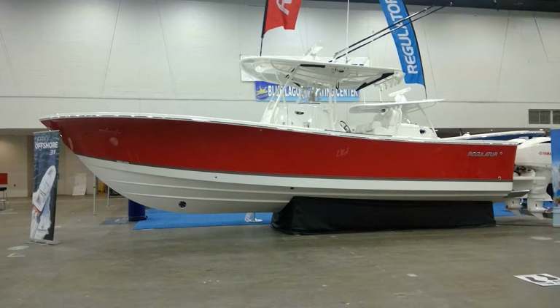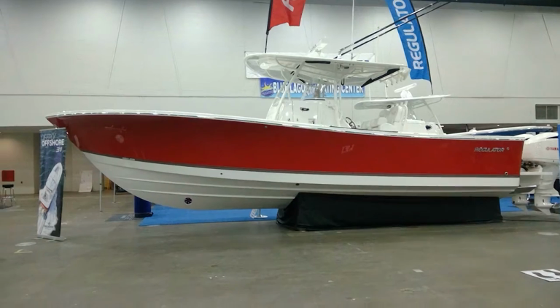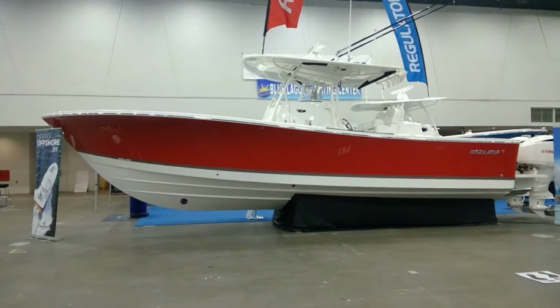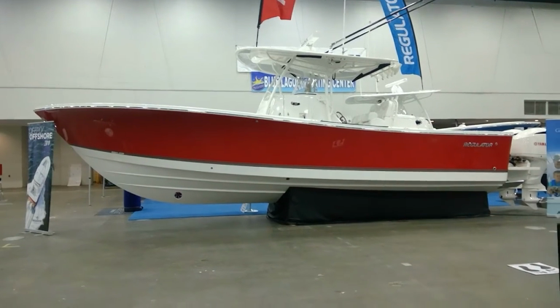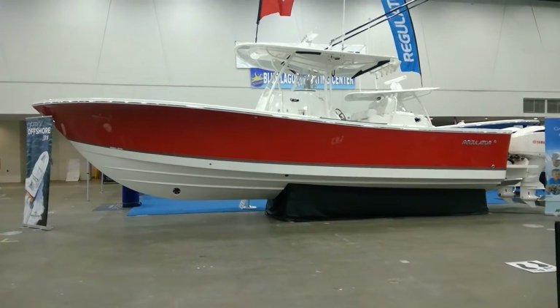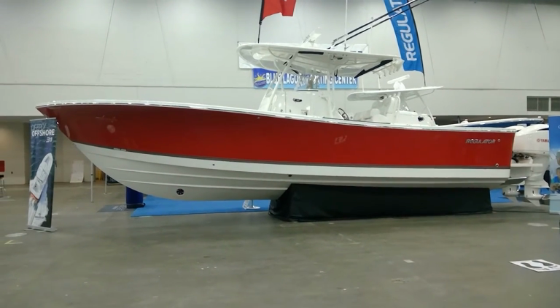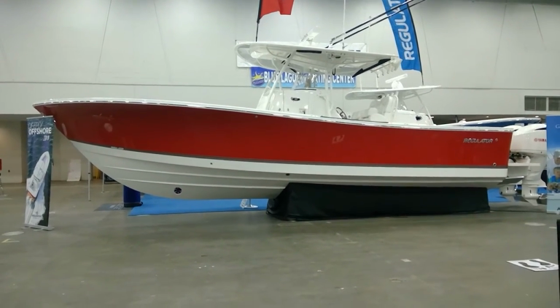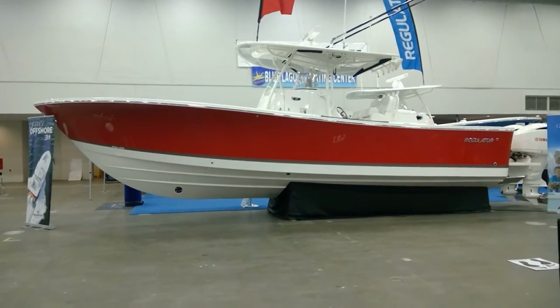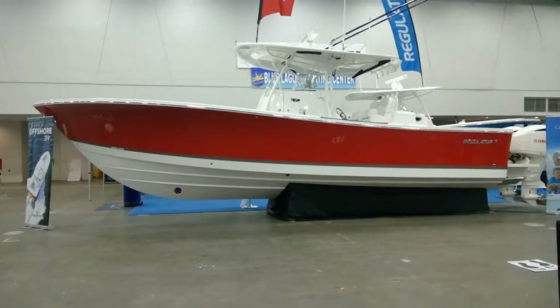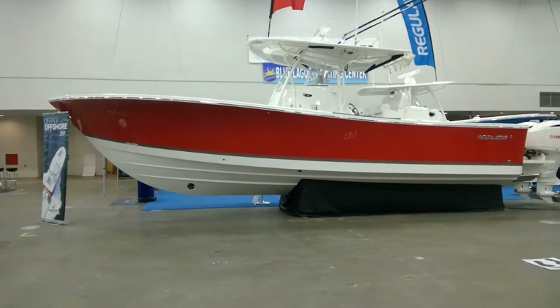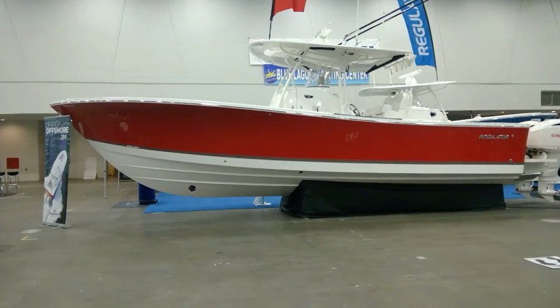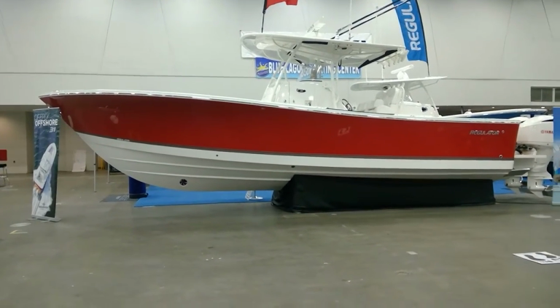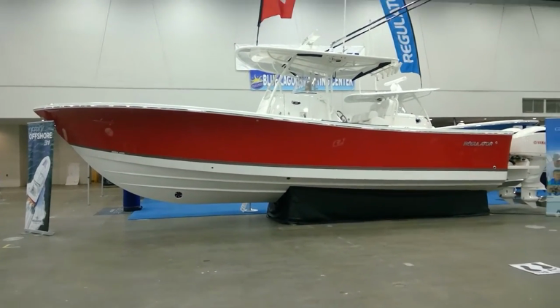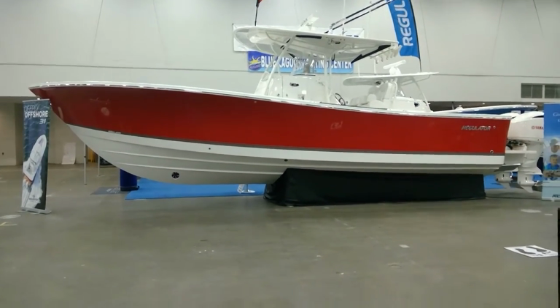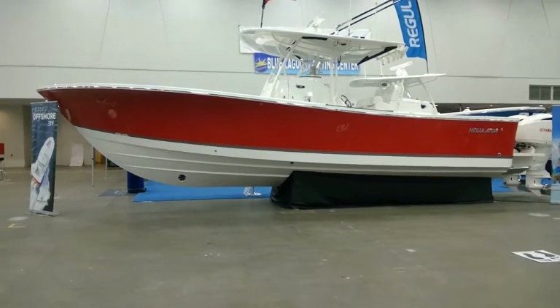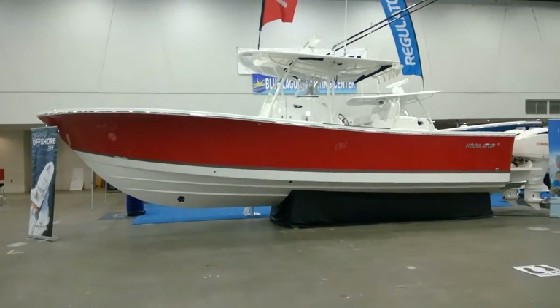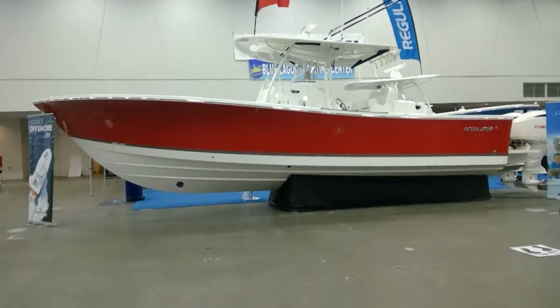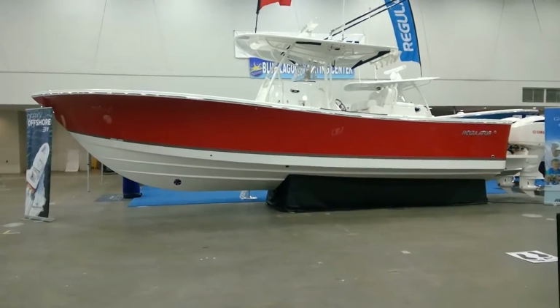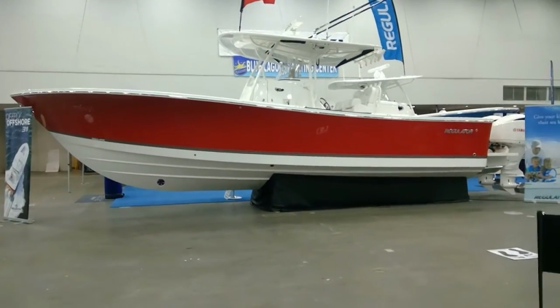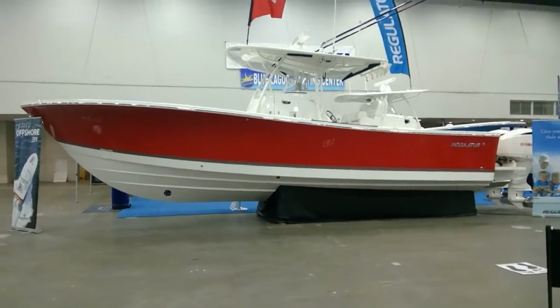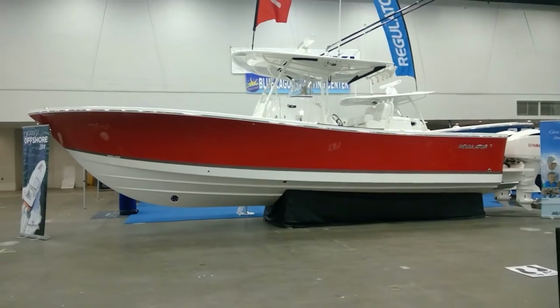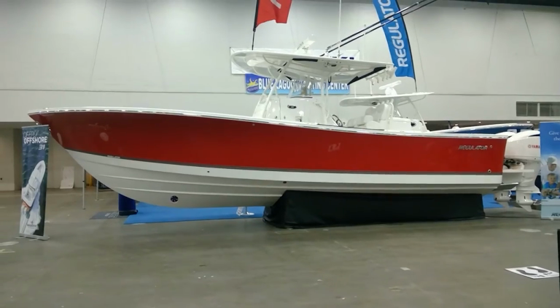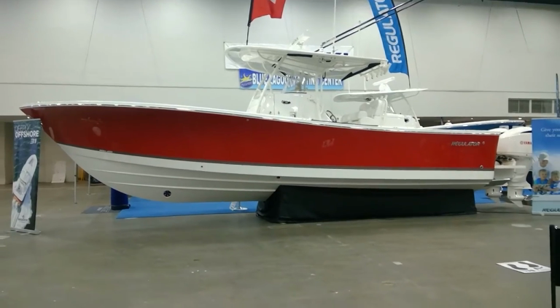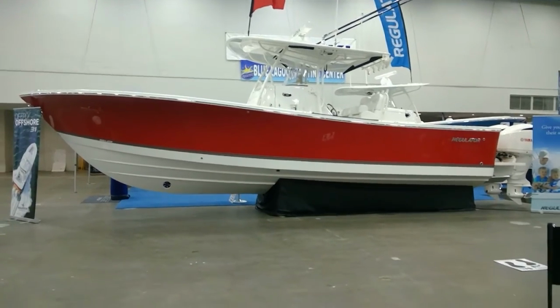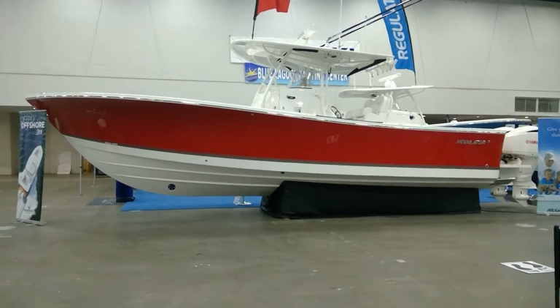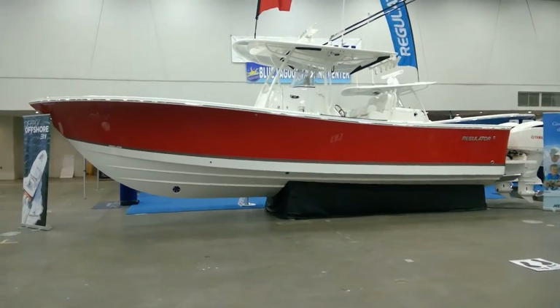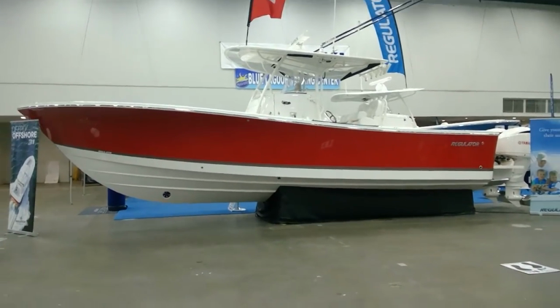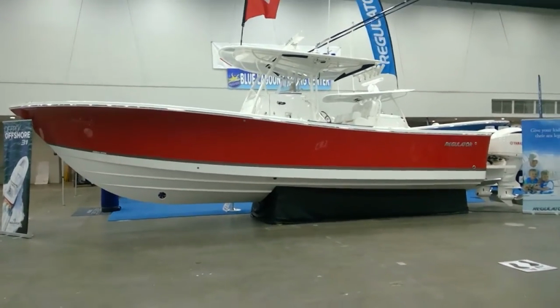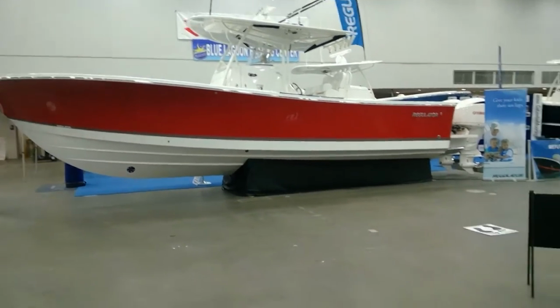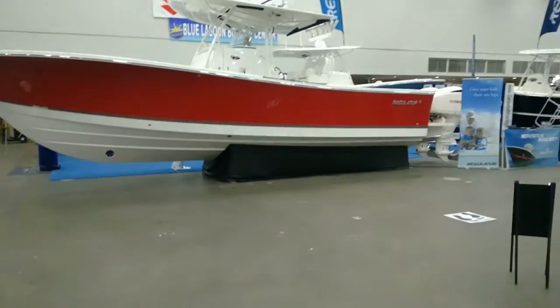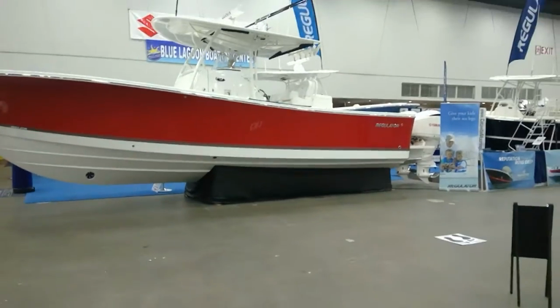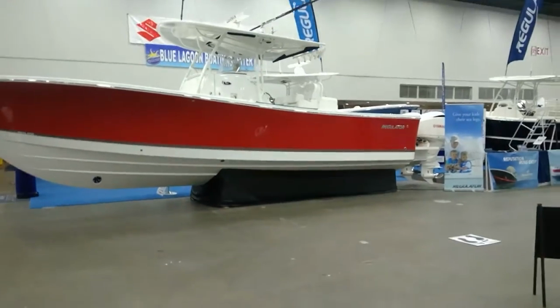Hi all, this is Paul from the Catawba Moorings. Wanted to give you a sneak peek of what we have to offer here at the Detroit Boat Show. The boat show starts tomorrow and runs through the 19th.